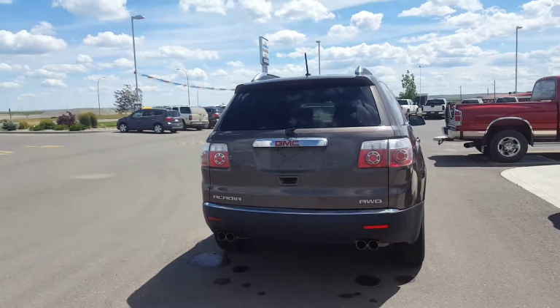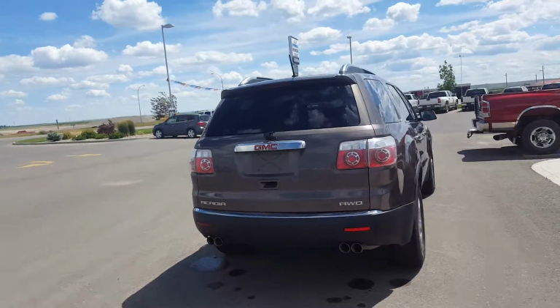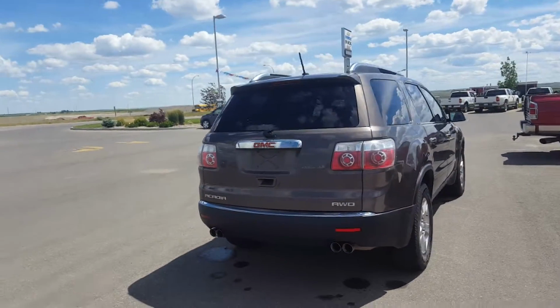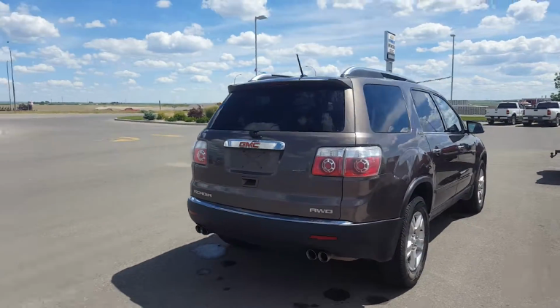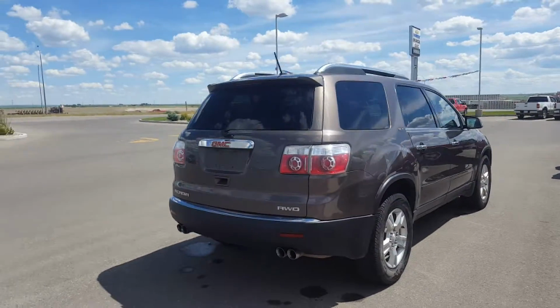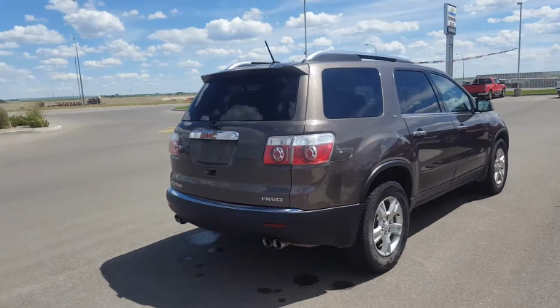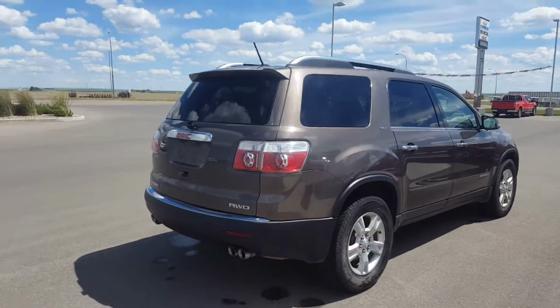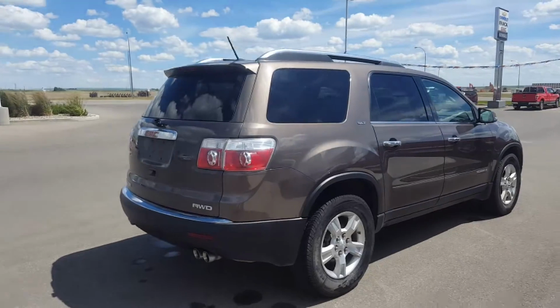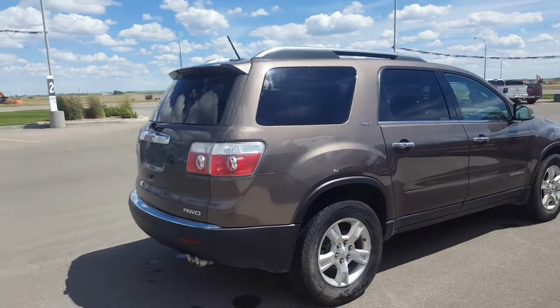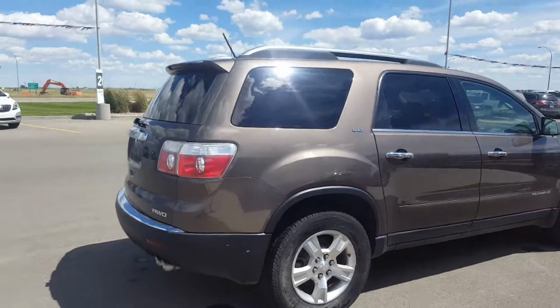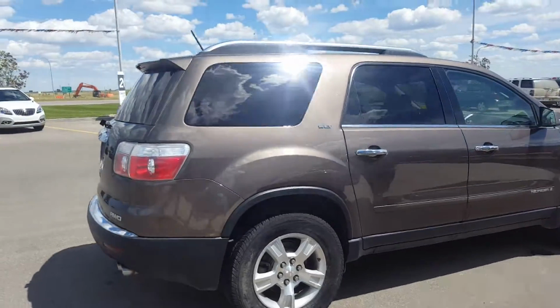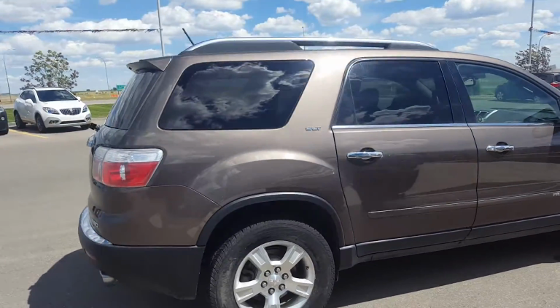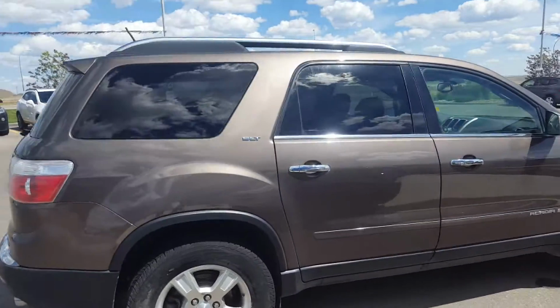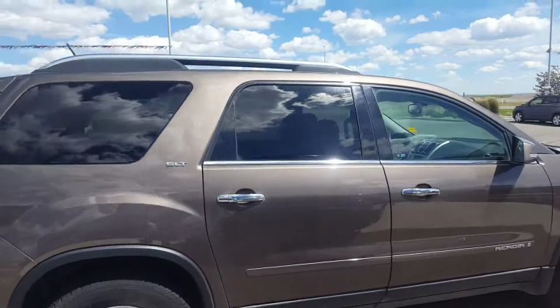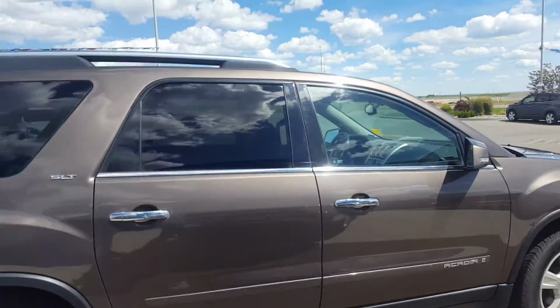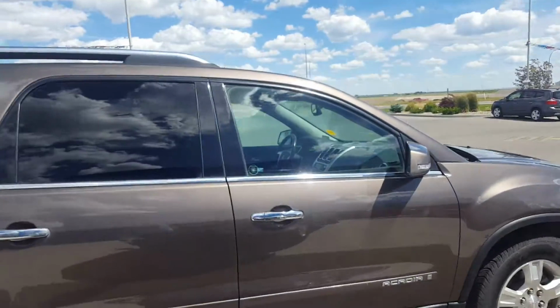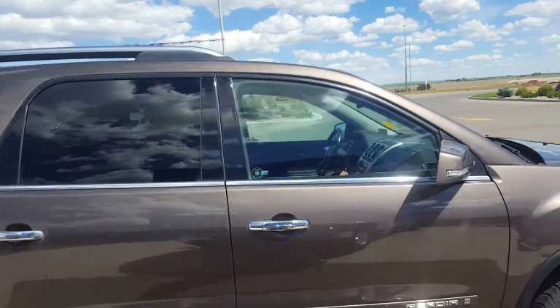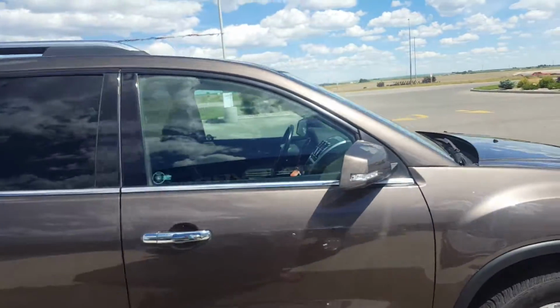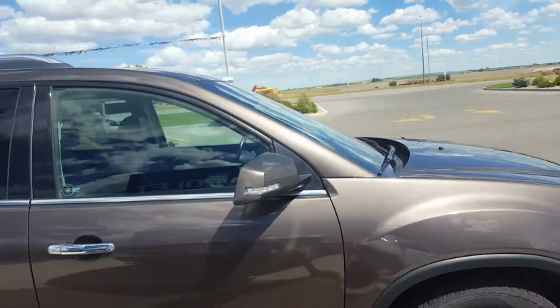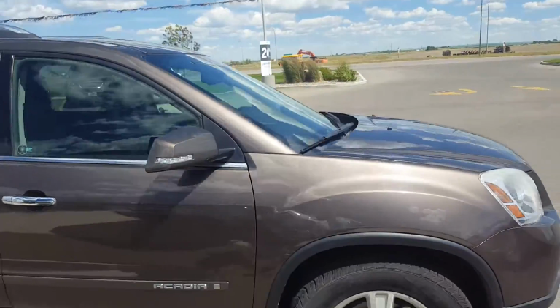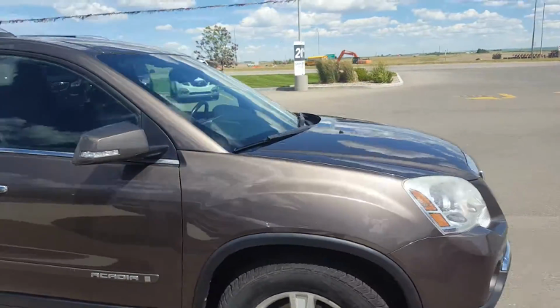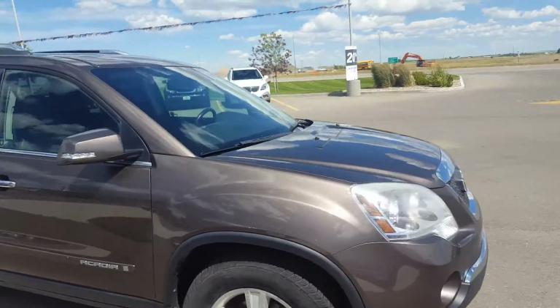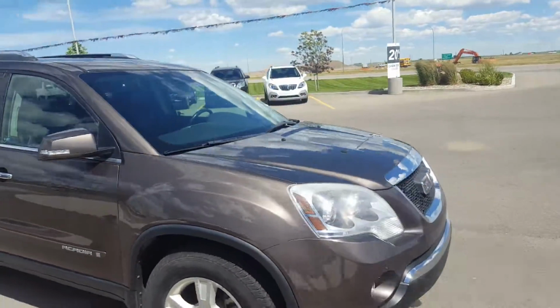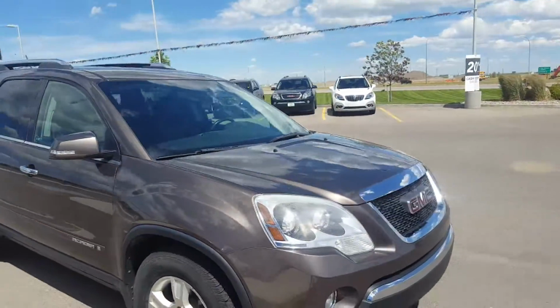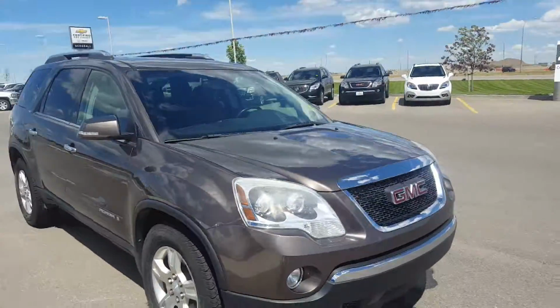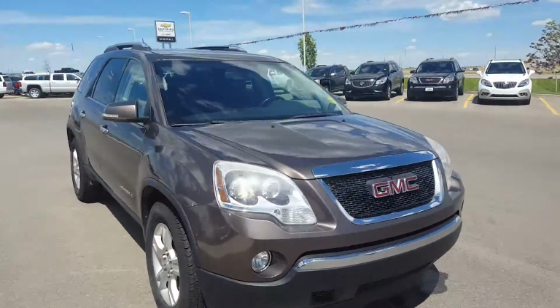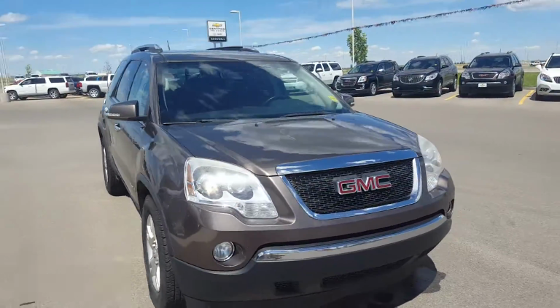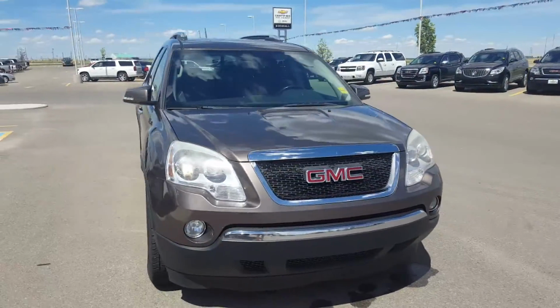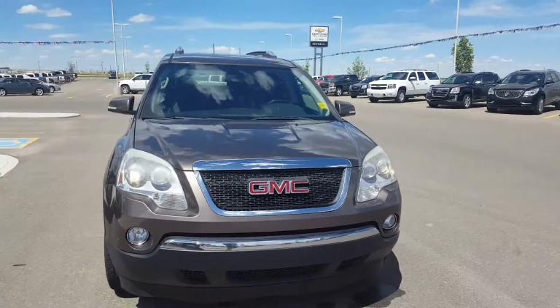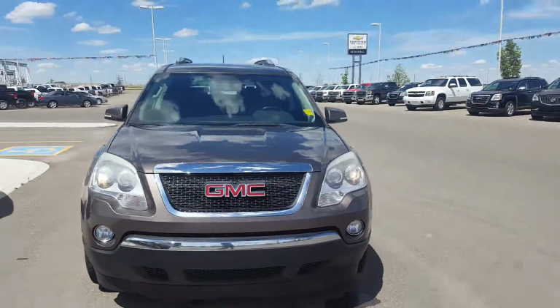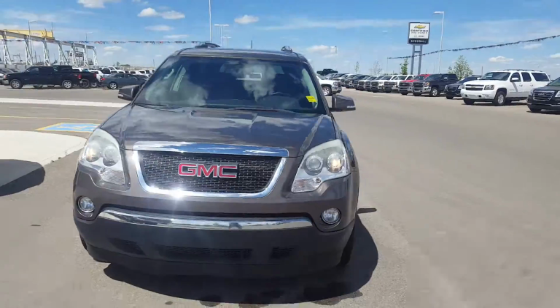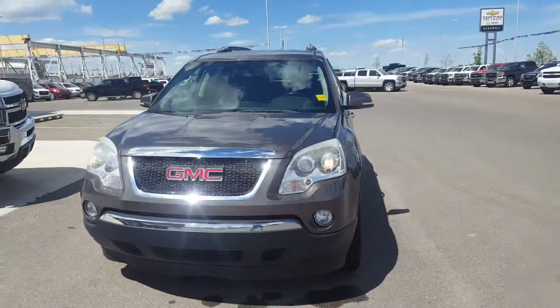This is the top trim line level in the Acadia. It's brown in color, with chrome wheels, chrome door handles, and 18-inch wheels. It has a 3.6 liter V6 engine. This Acadia only has 143,000 kilometers.